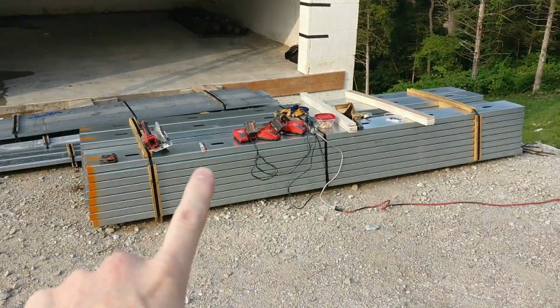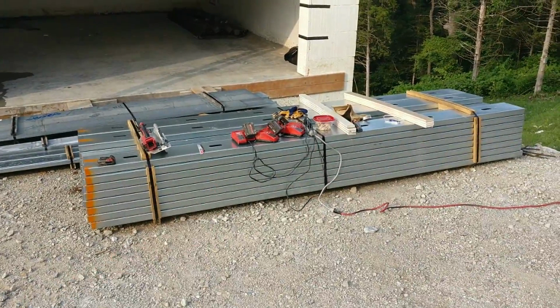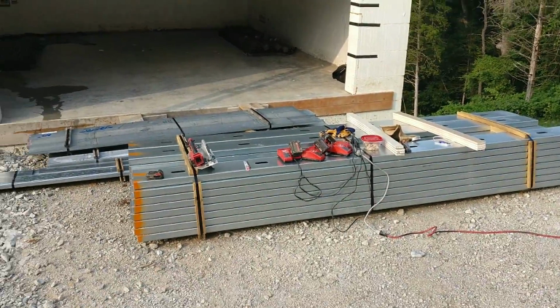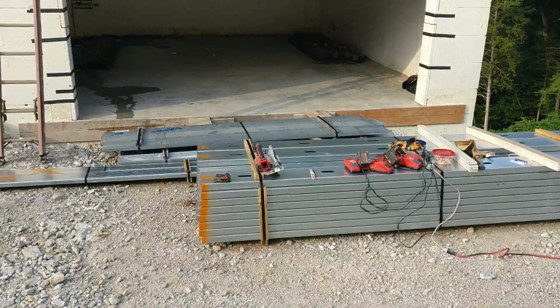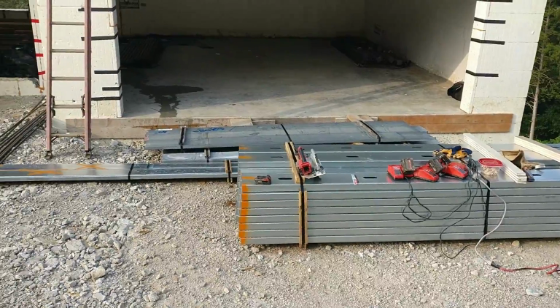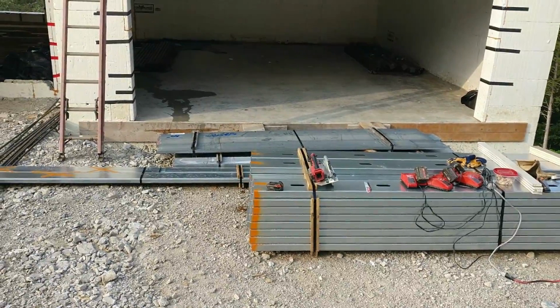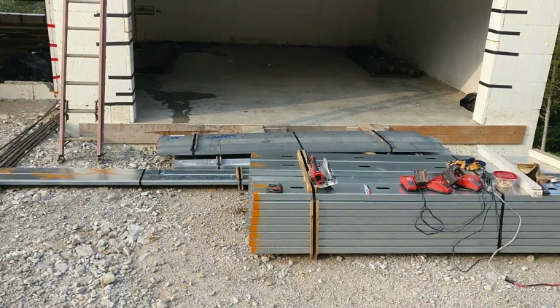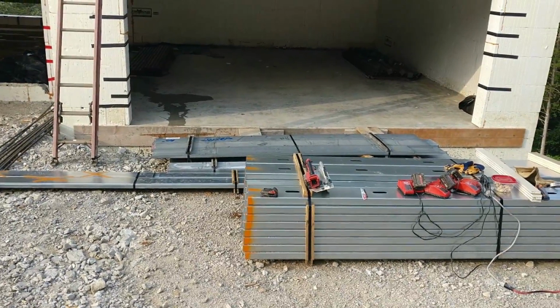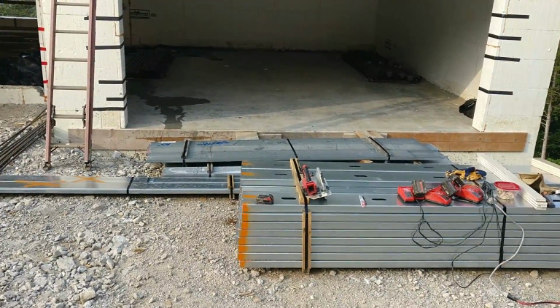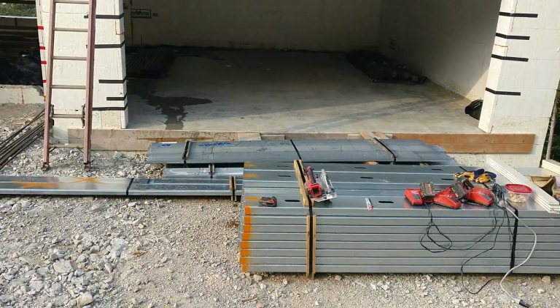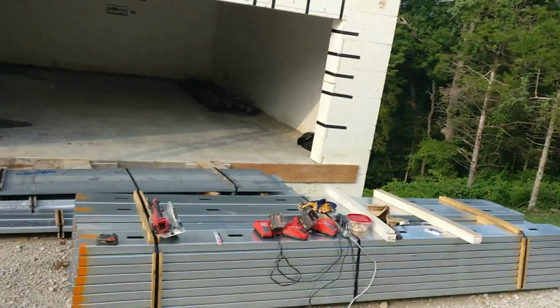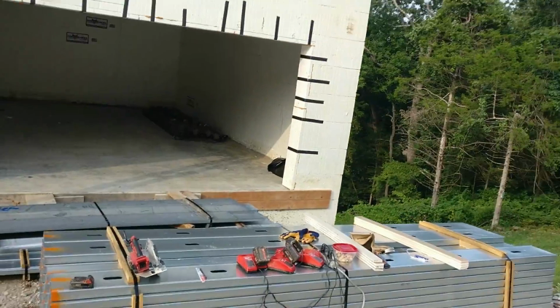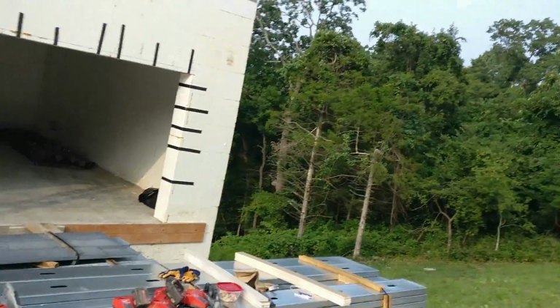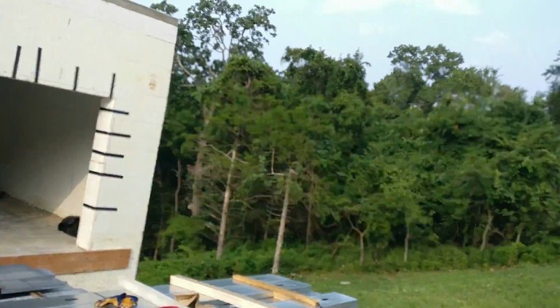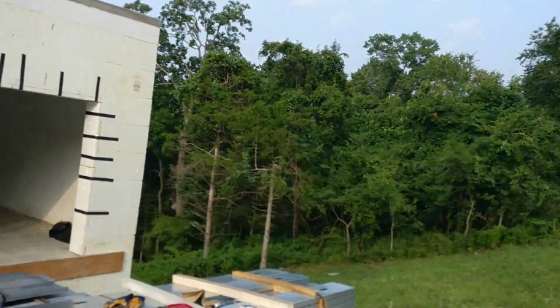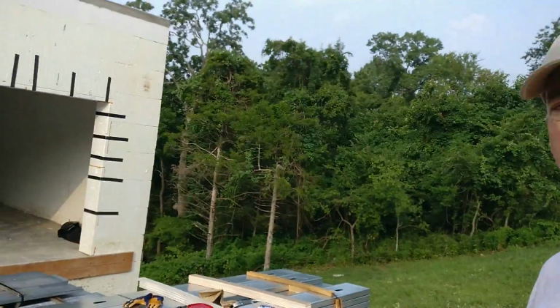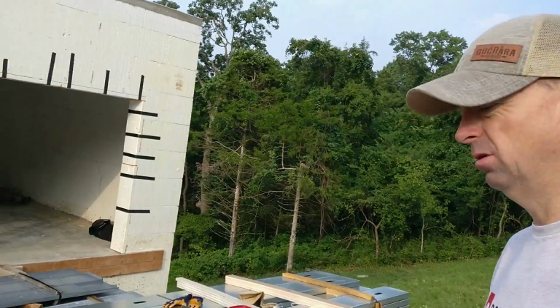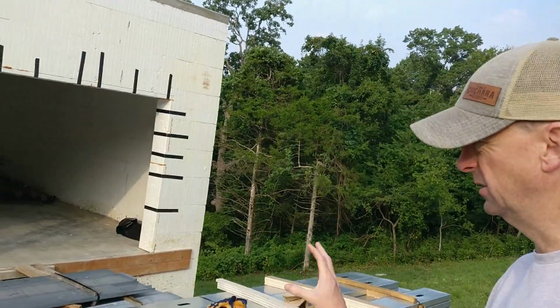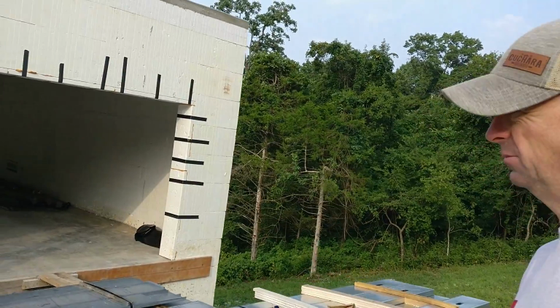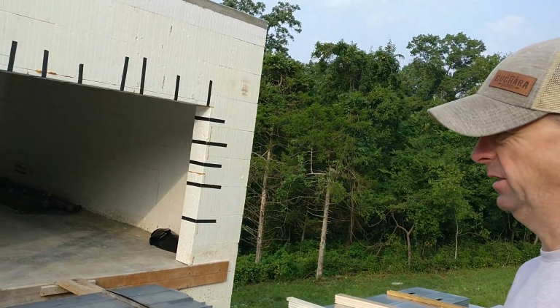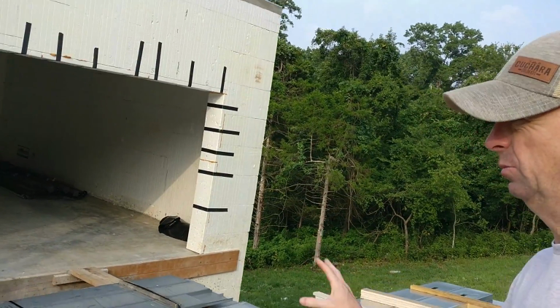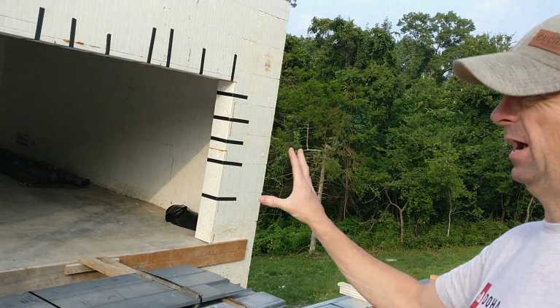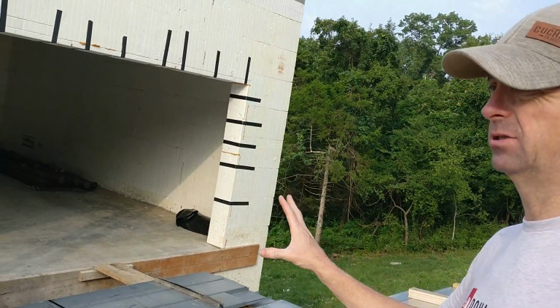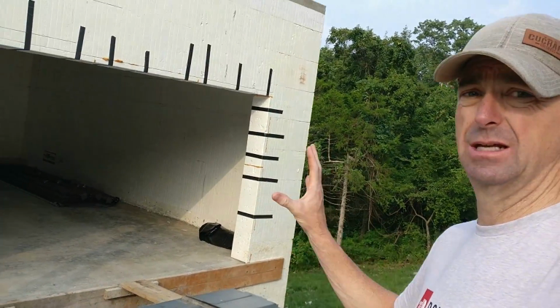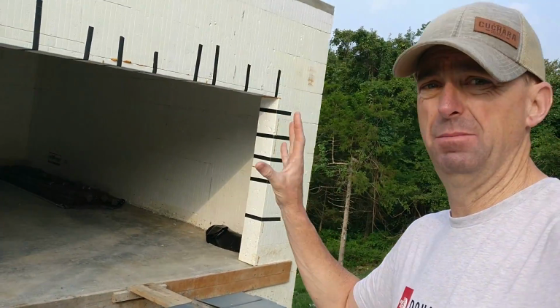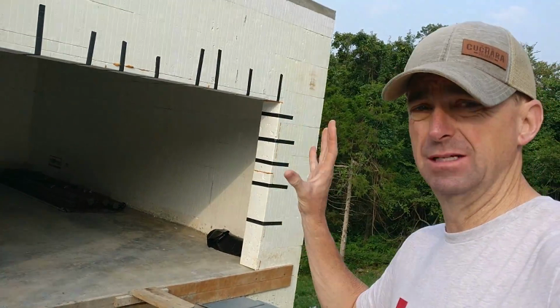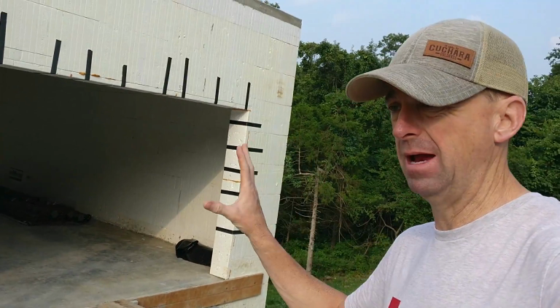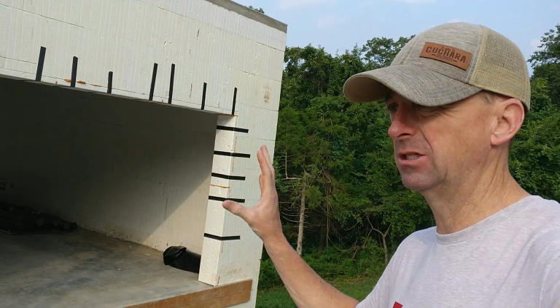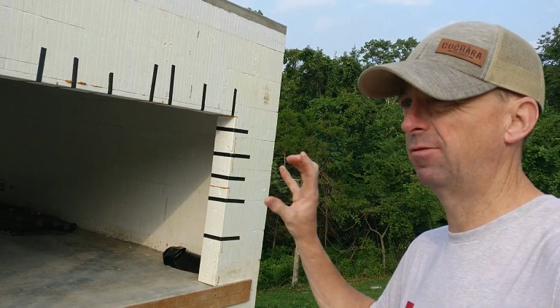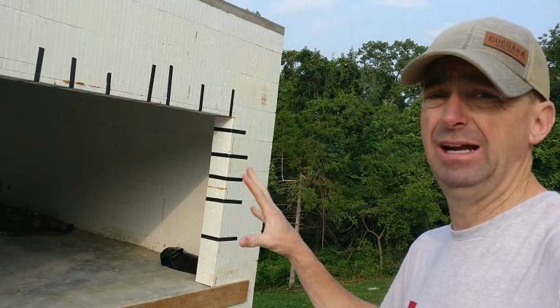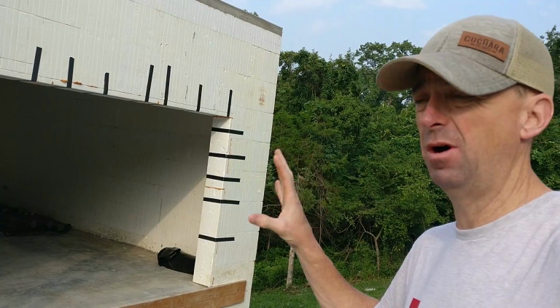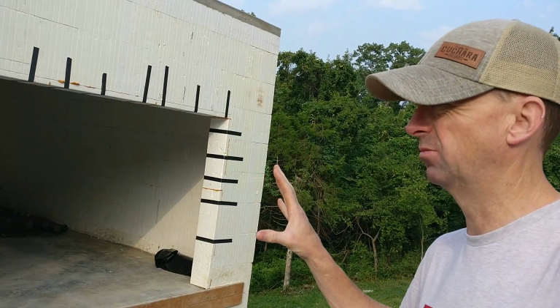This steel here is going to be our back deck. The reason I chose steel is that I'm trying to build a house that is going to be as maintenance-free as possible.